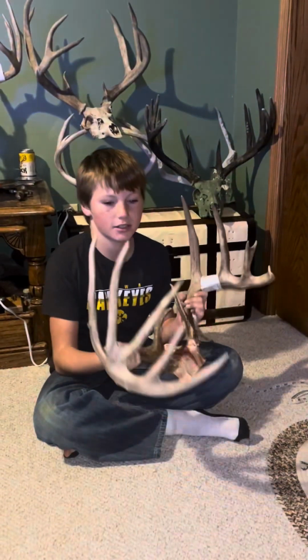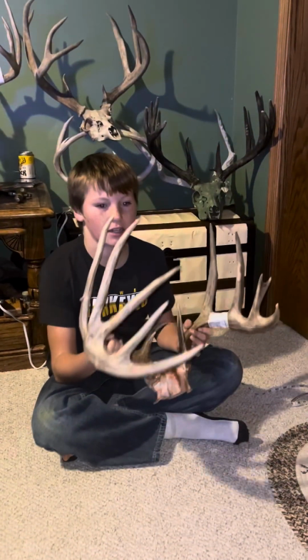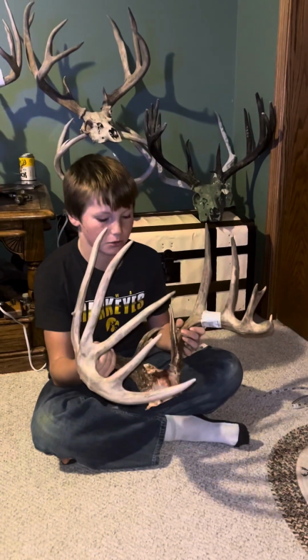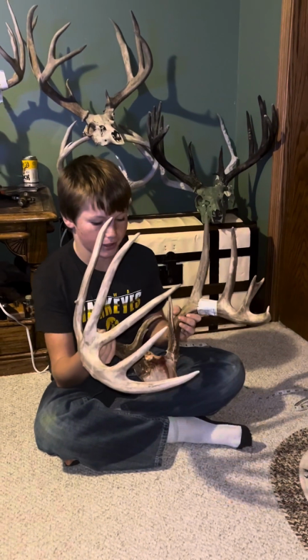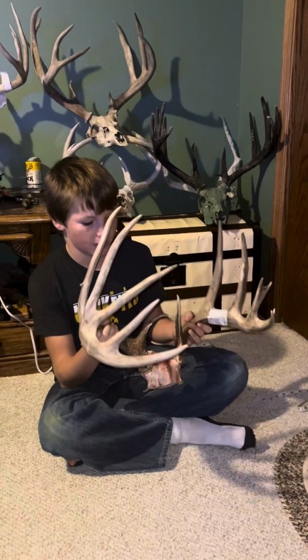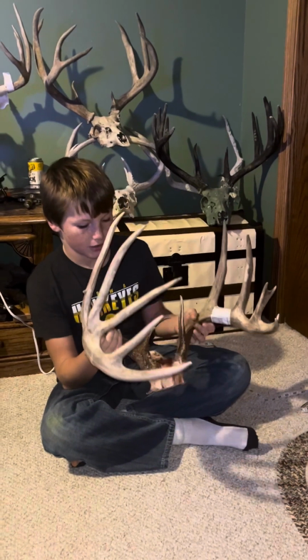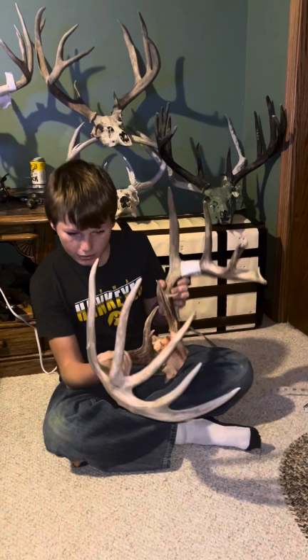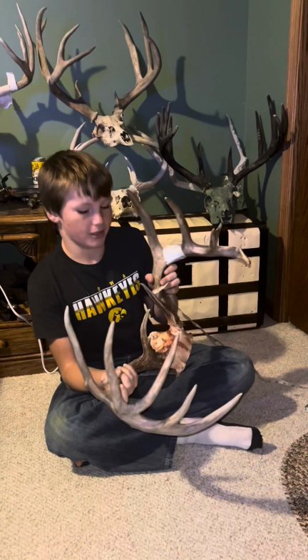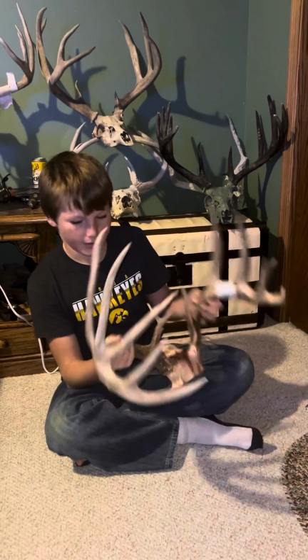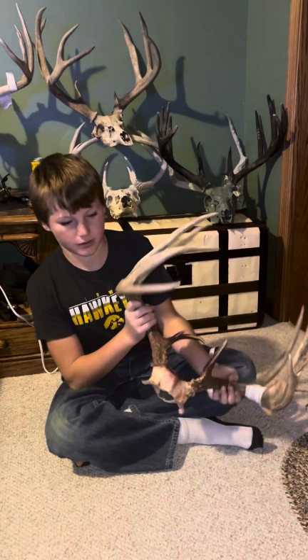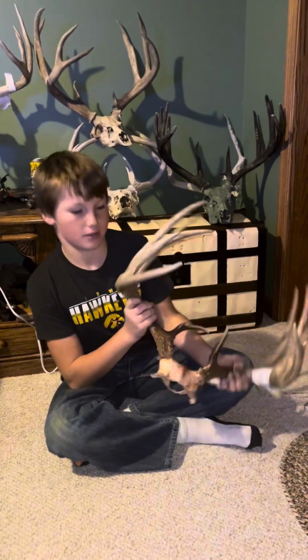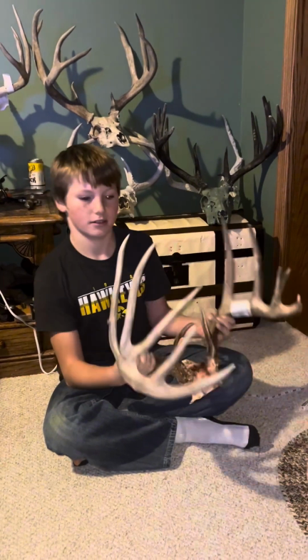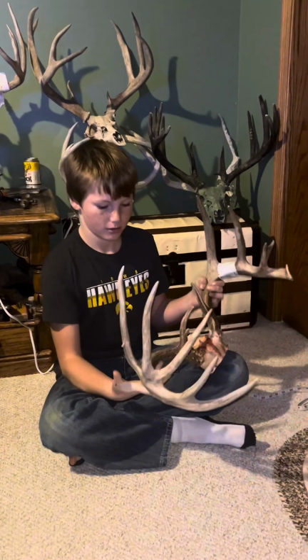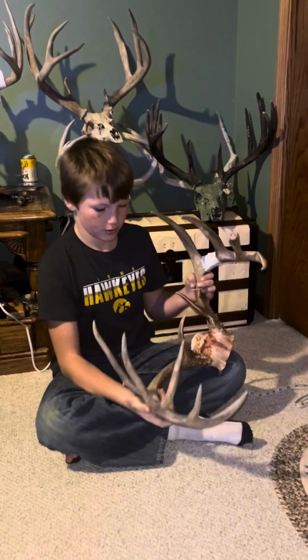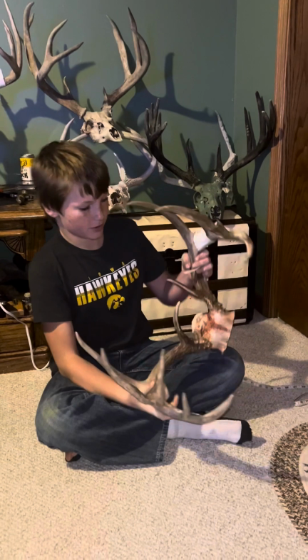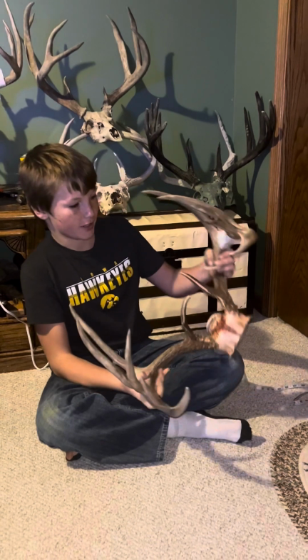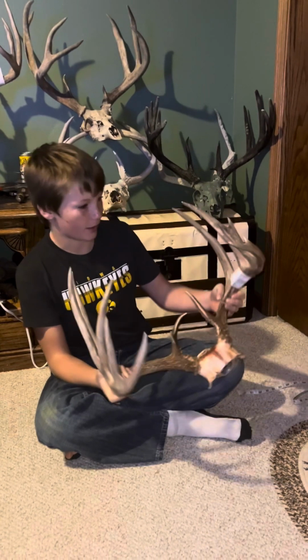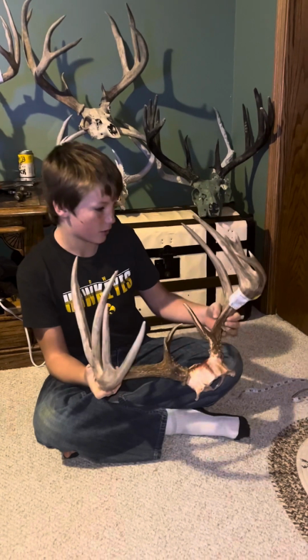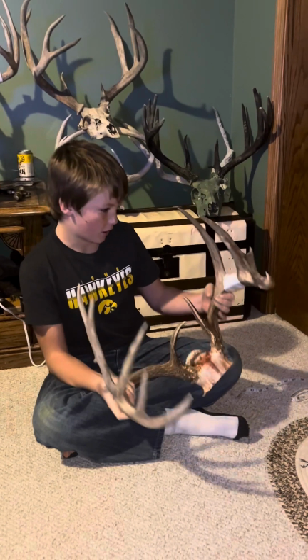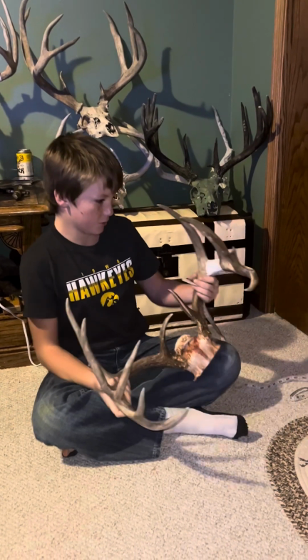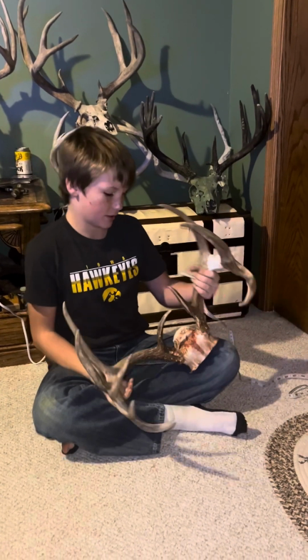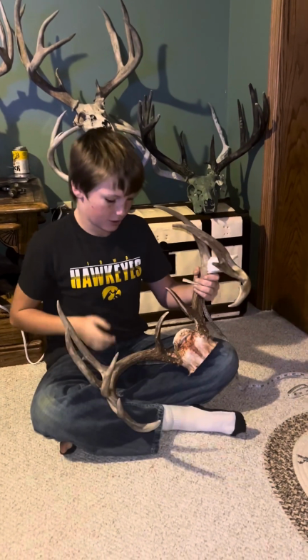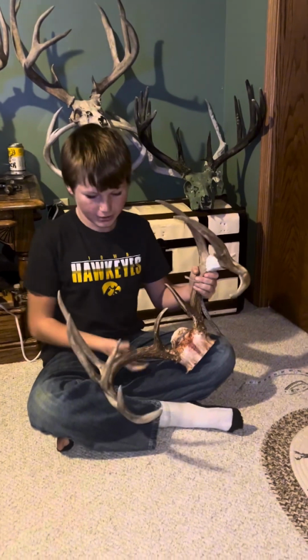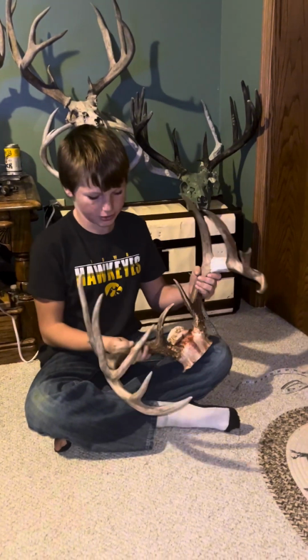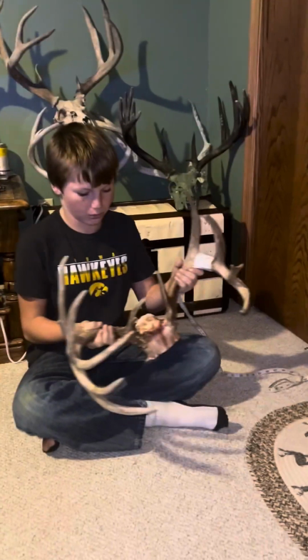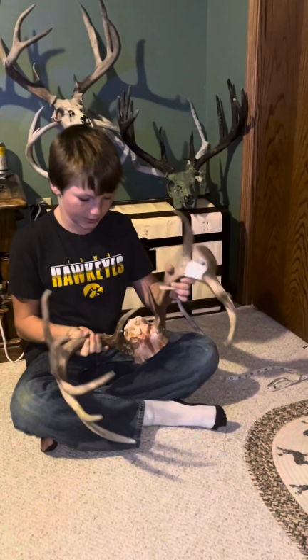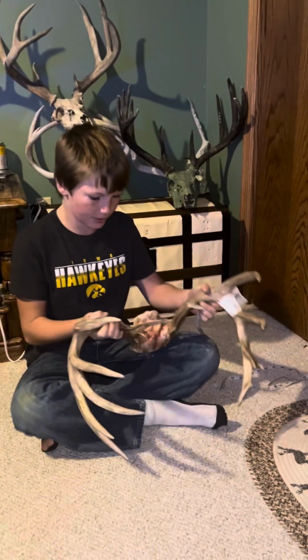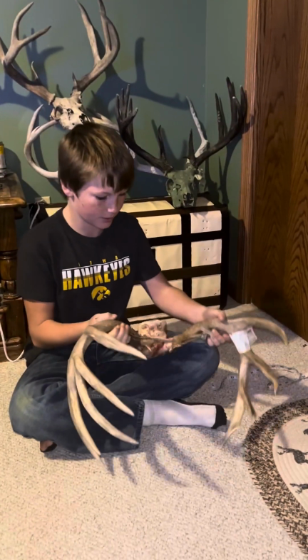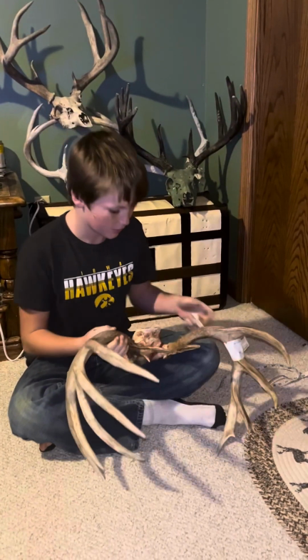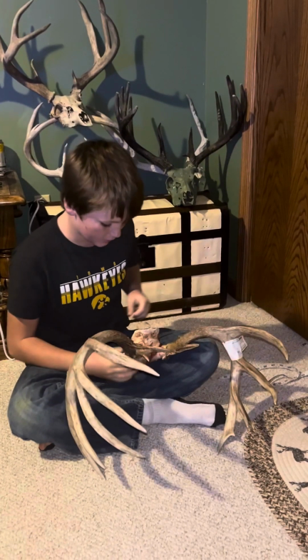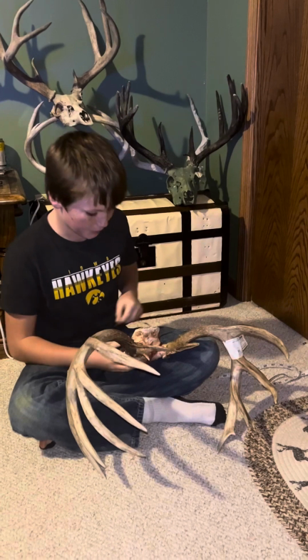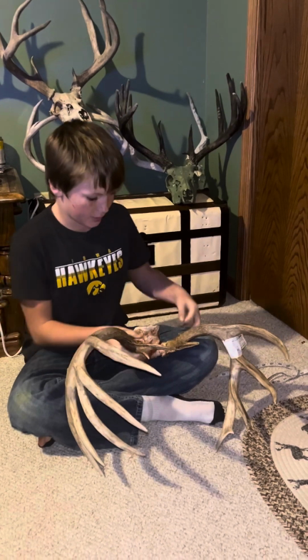This is how to score a deer head. This is a deer I tagged out on new season this year. He scored 160. Let's see if we can get that.